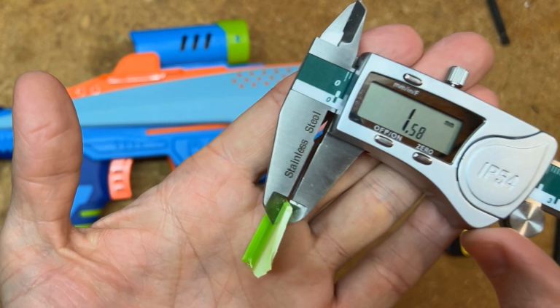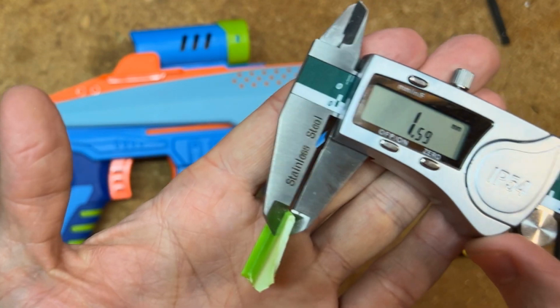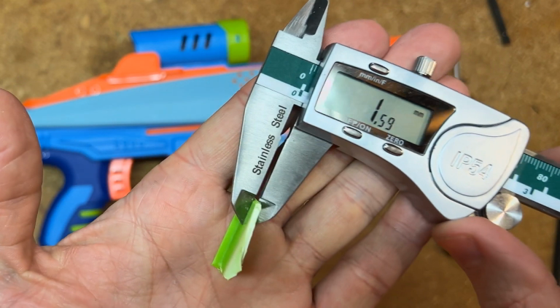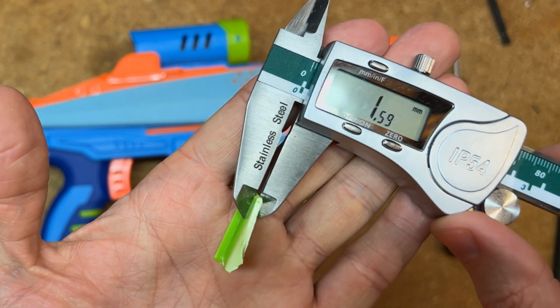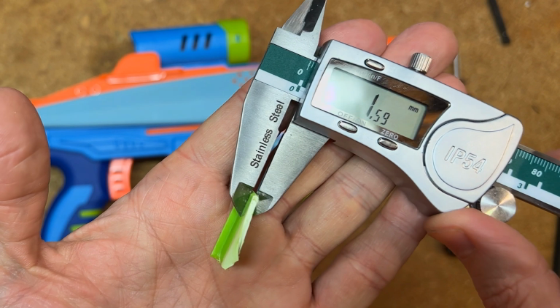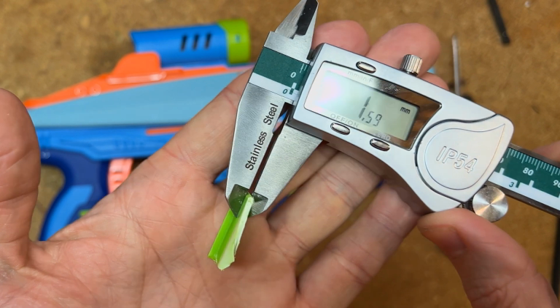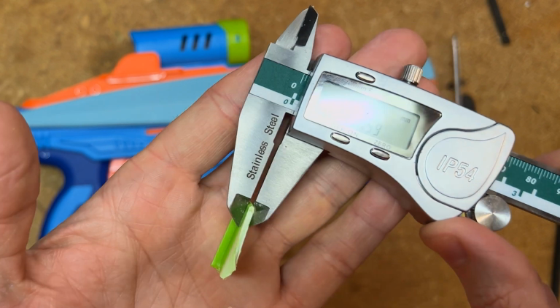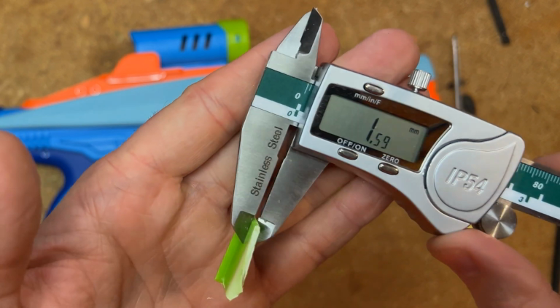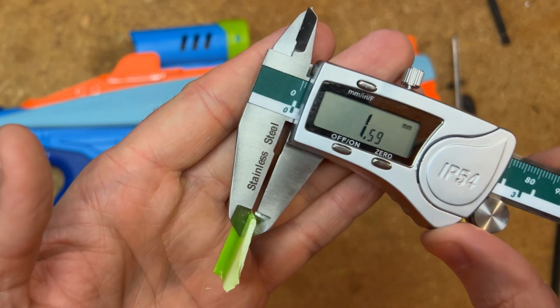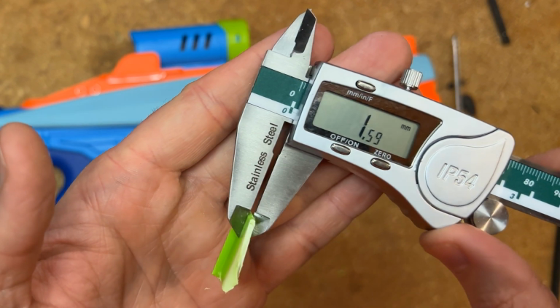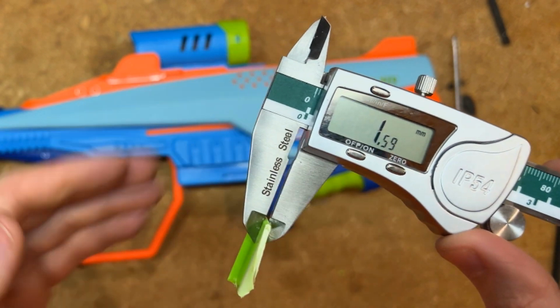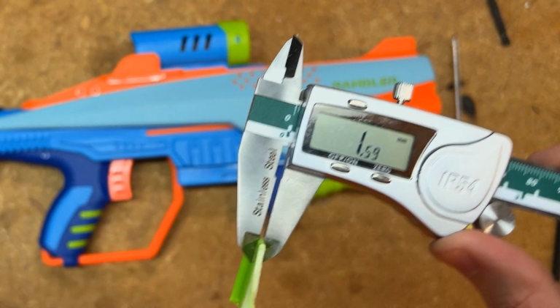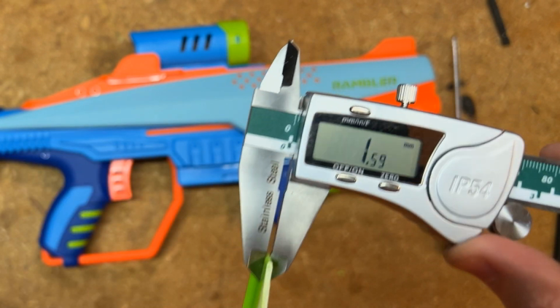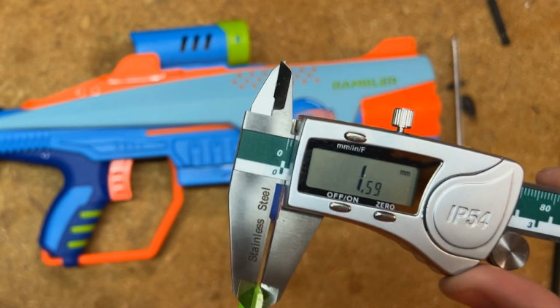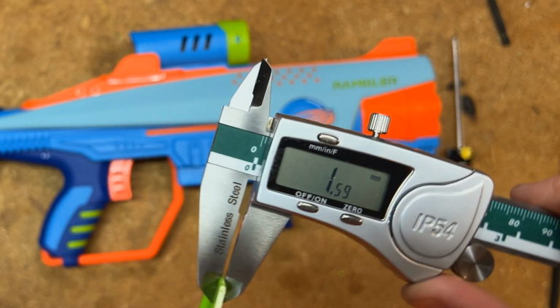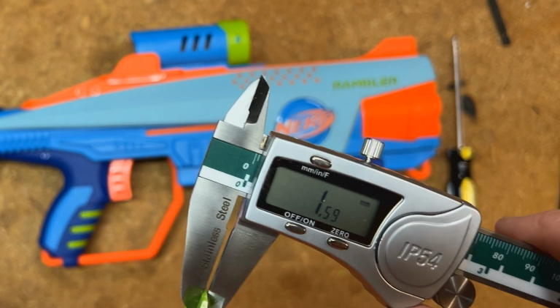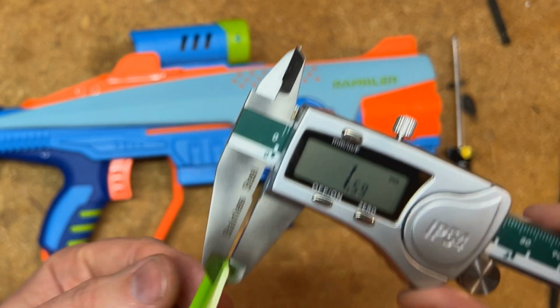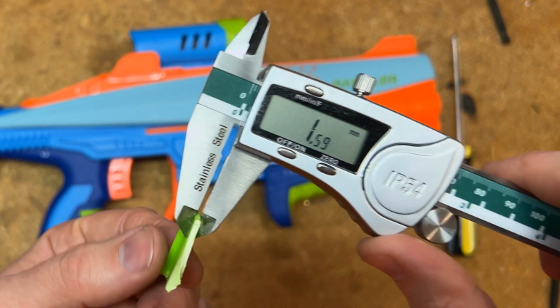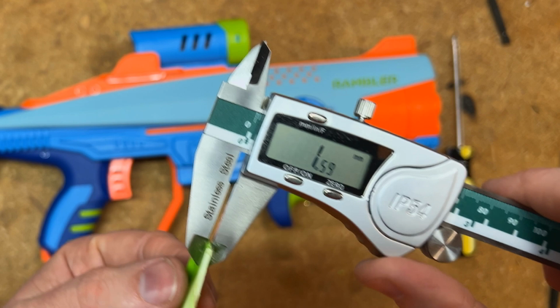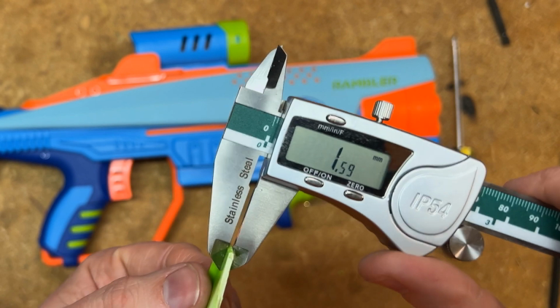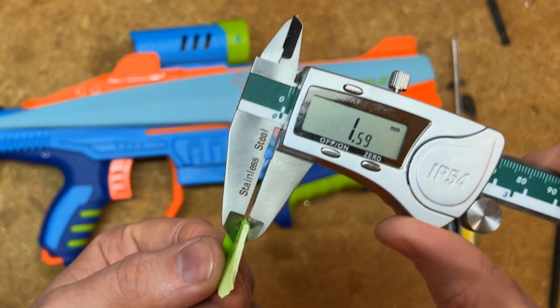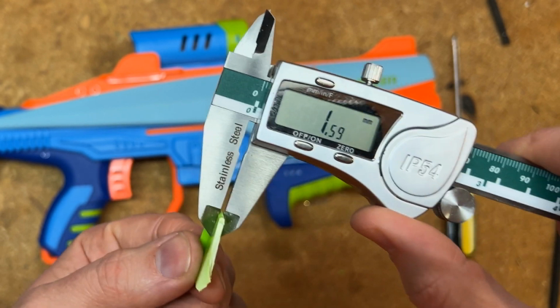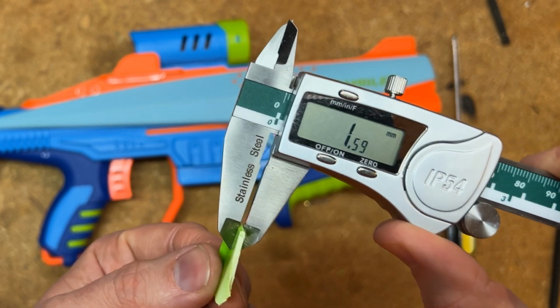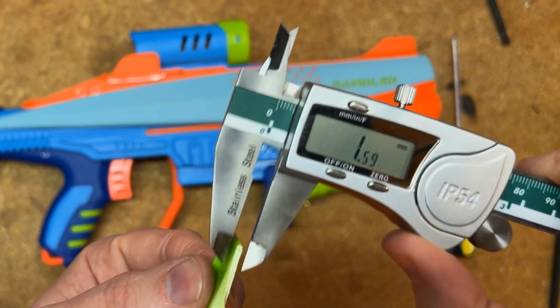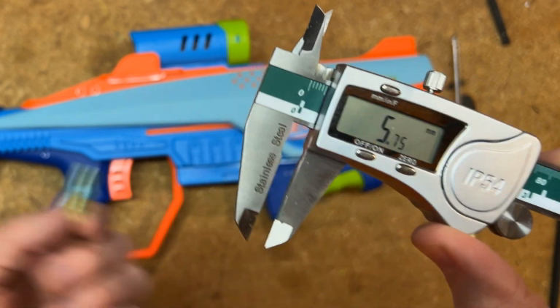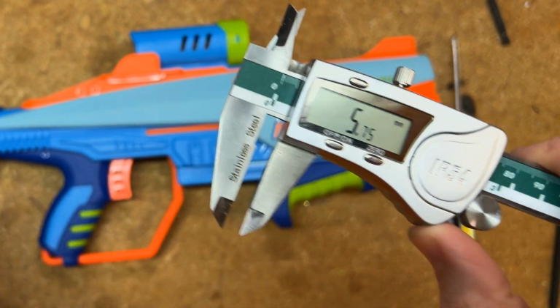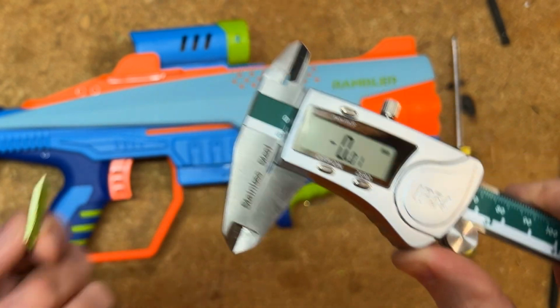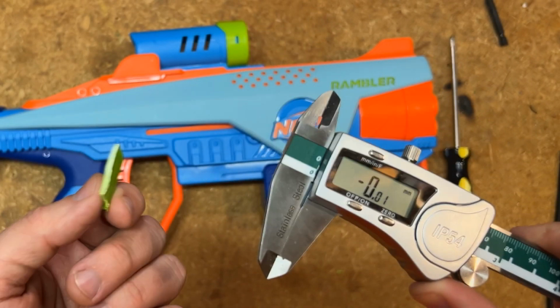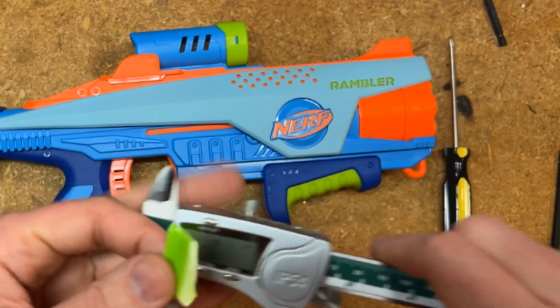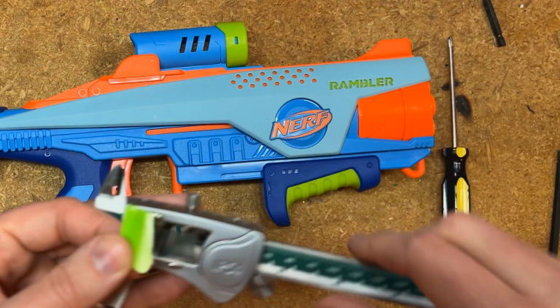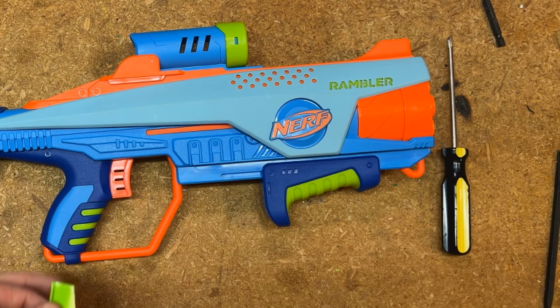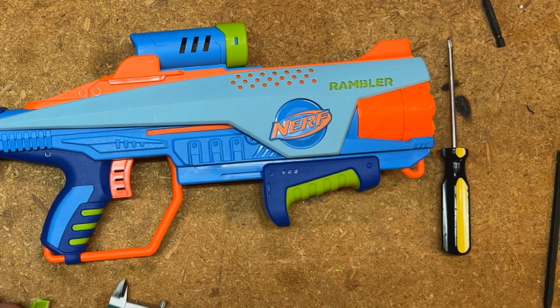It's about a millimeter and a half thick, a little bit thicker. There's a decent amount of leeway in here, but any recycled plastic from a broken toy that's flat will probably work just fine.